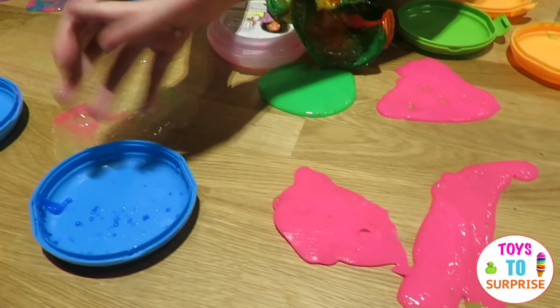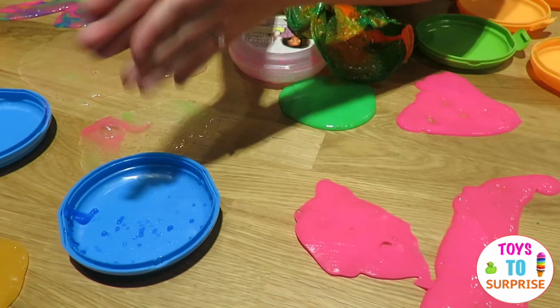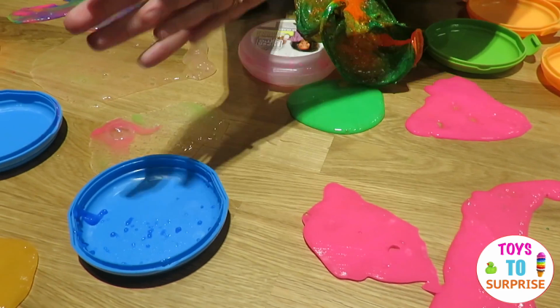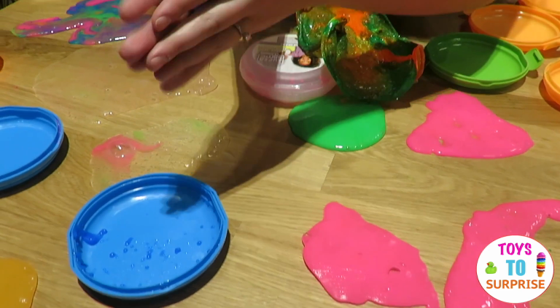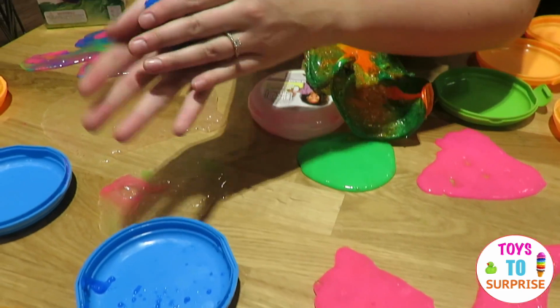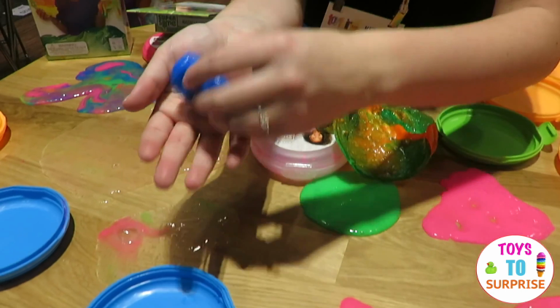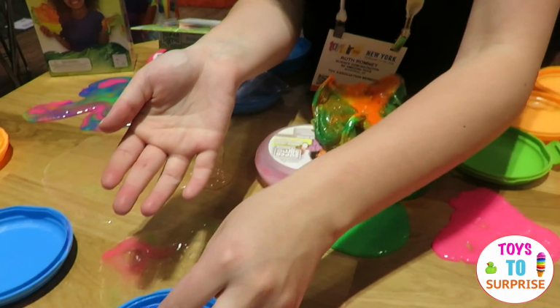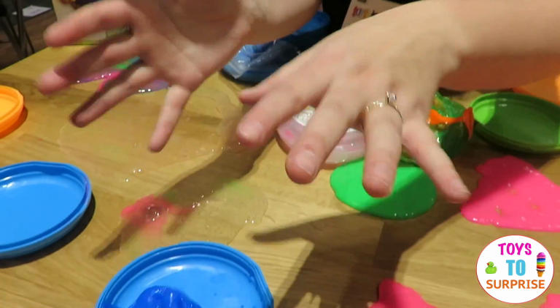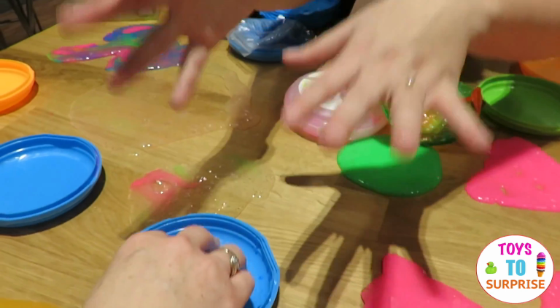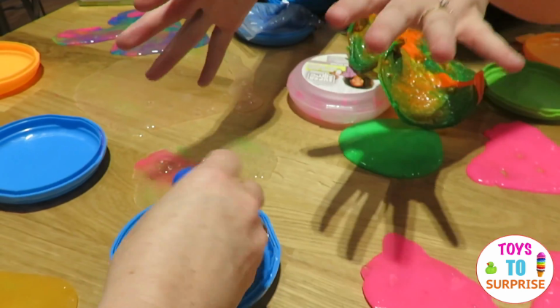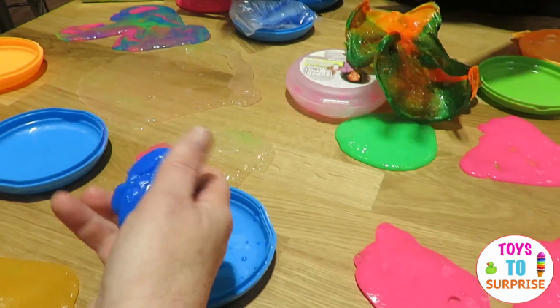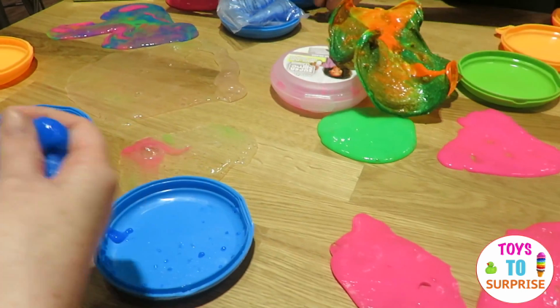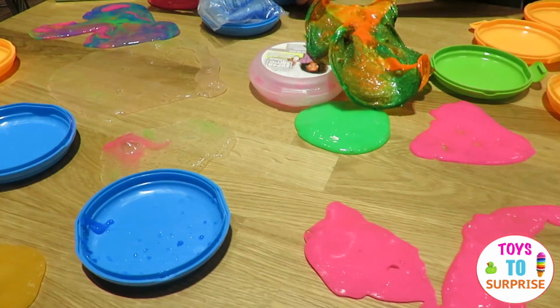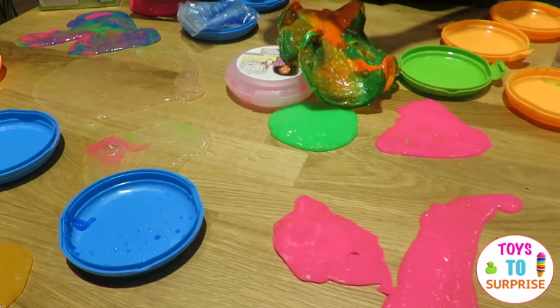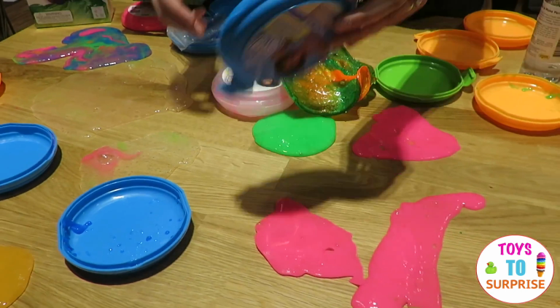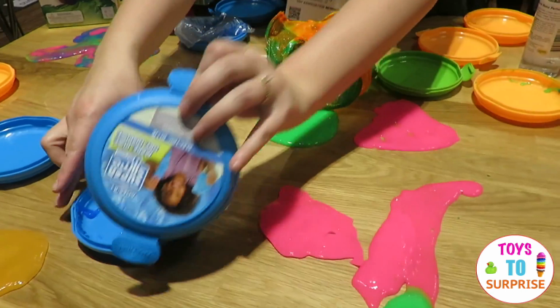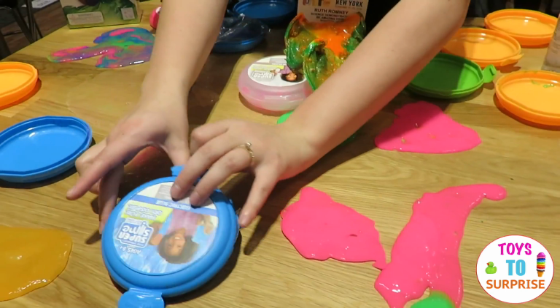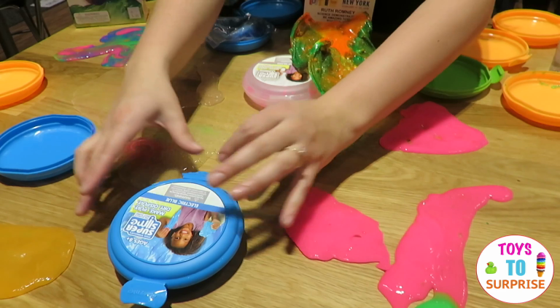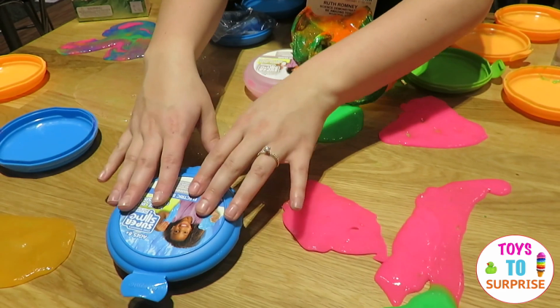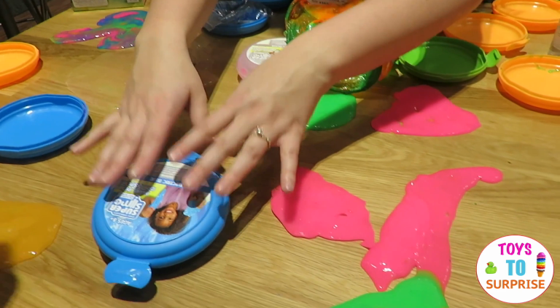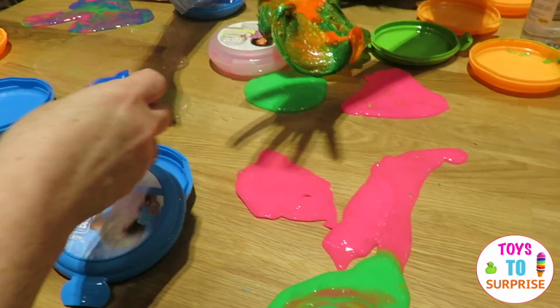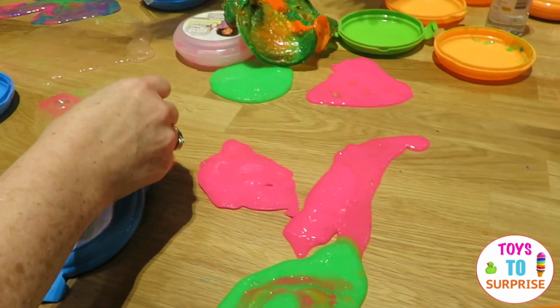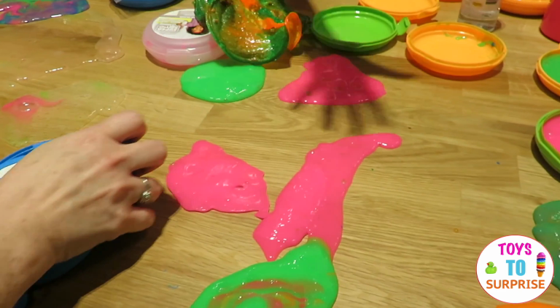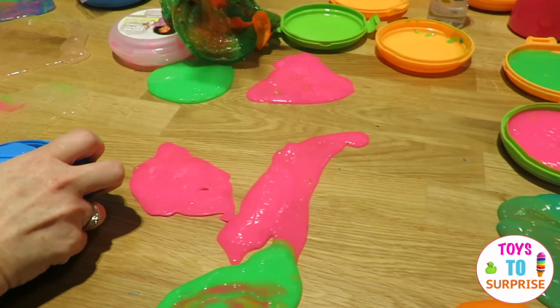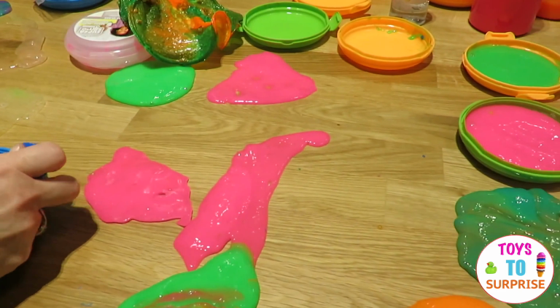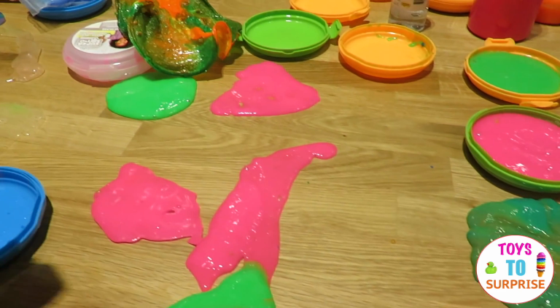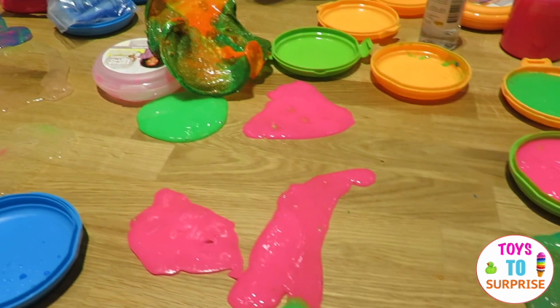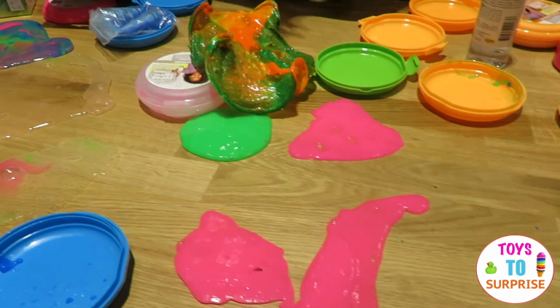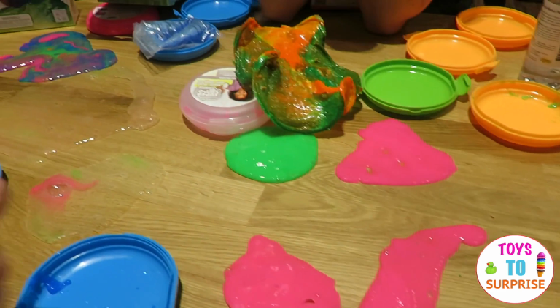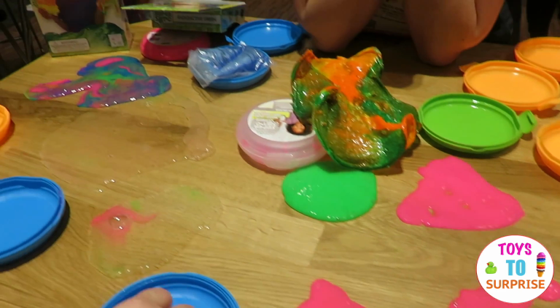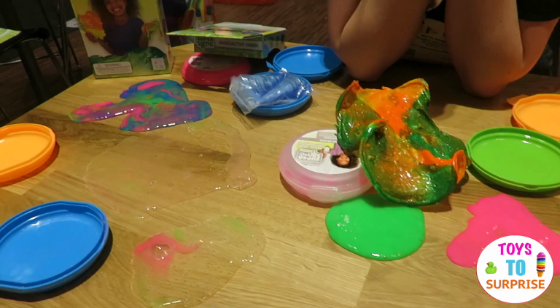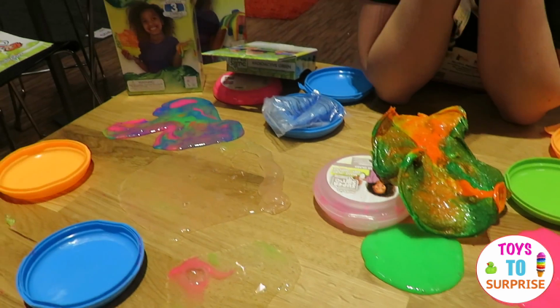And you just kind of play with it. It's slime as long as you want it to be slime, if you keep it in the container when you store it. But if you leave it out, it's going to dry out into this artwork that you see.